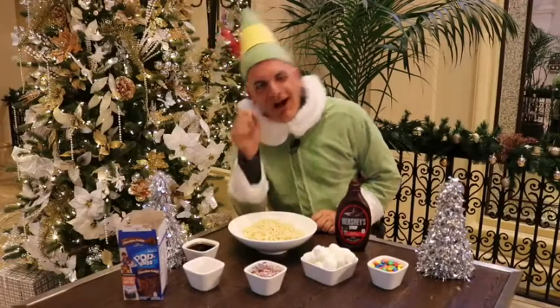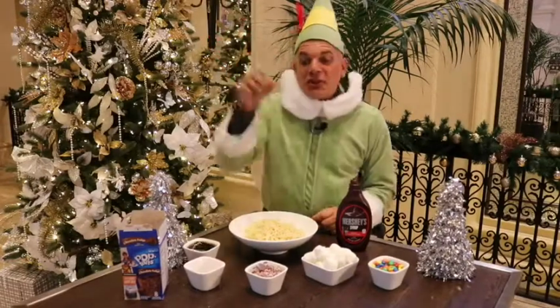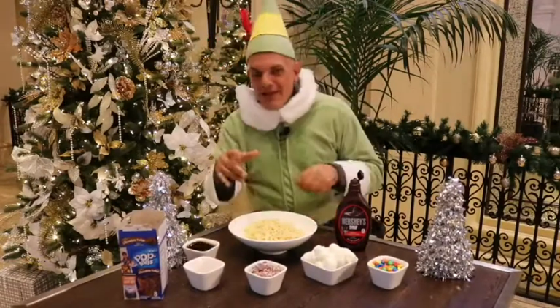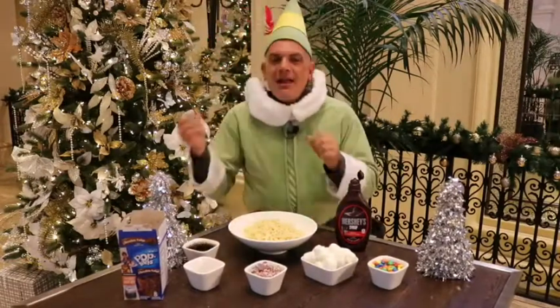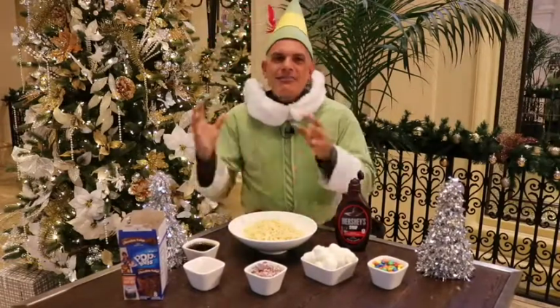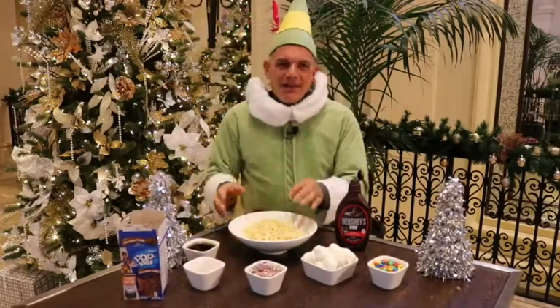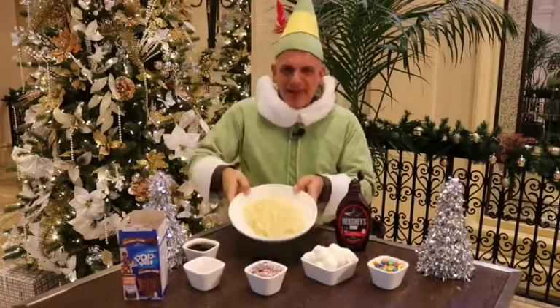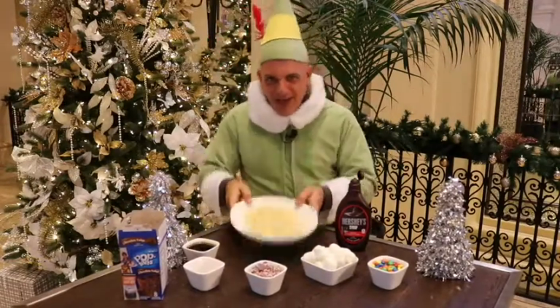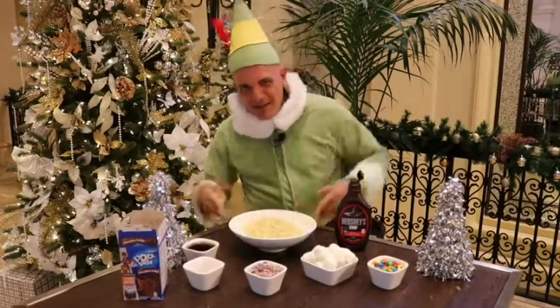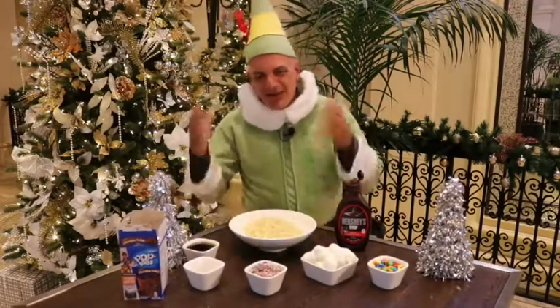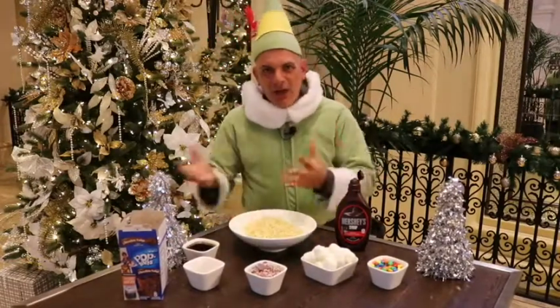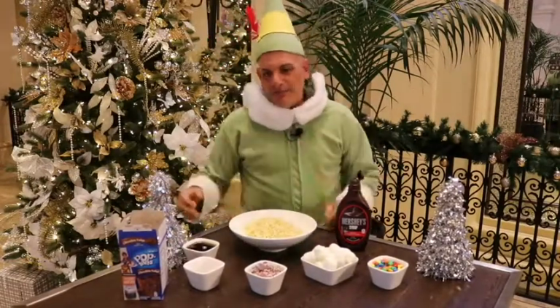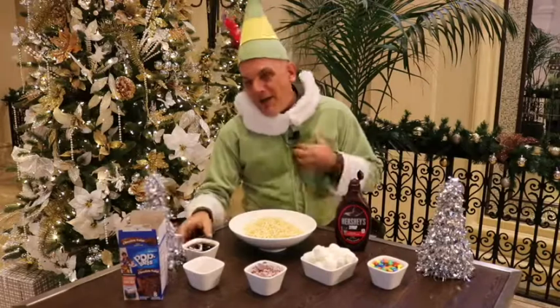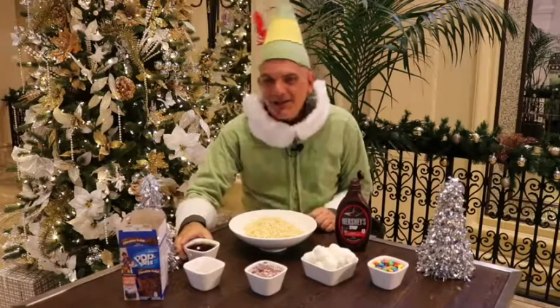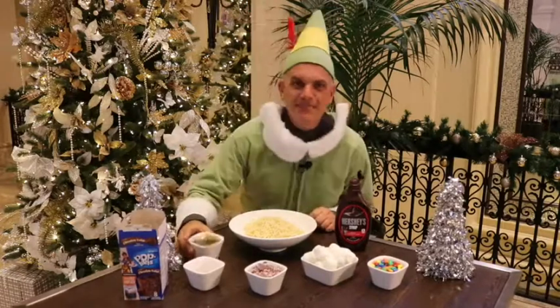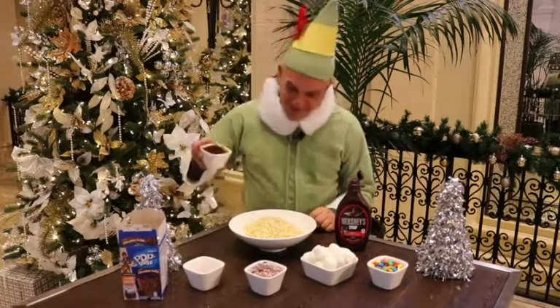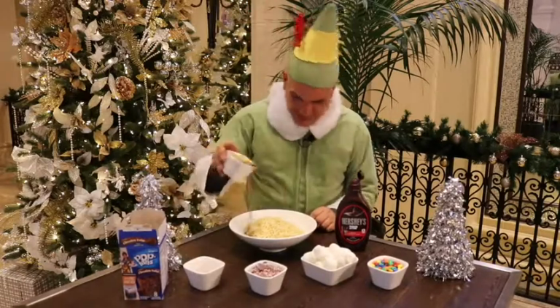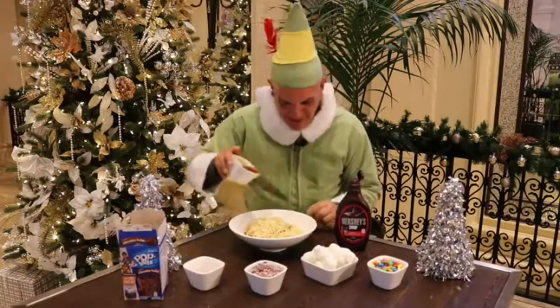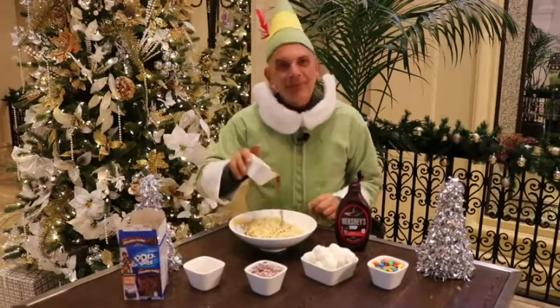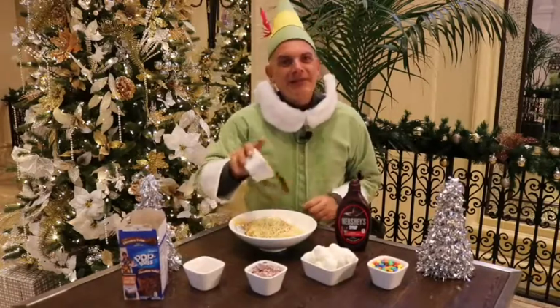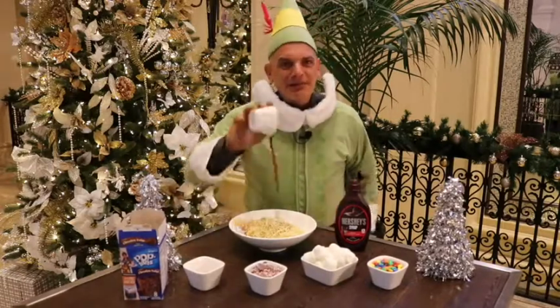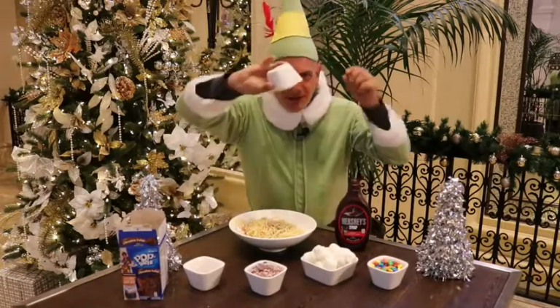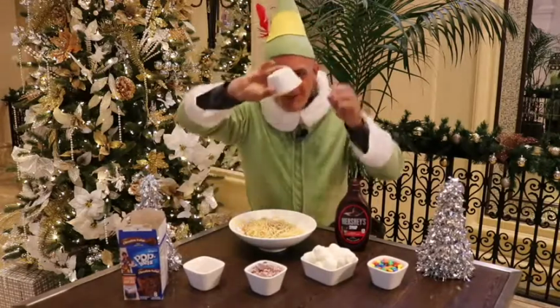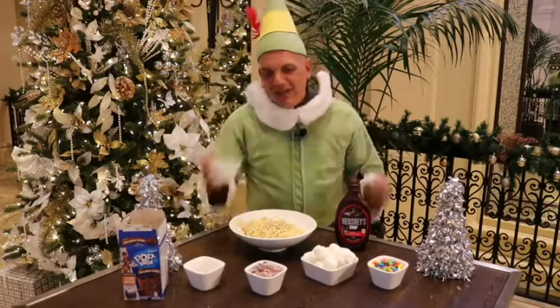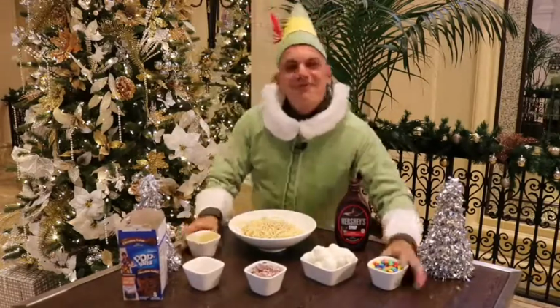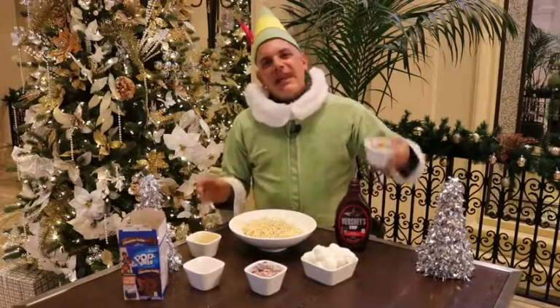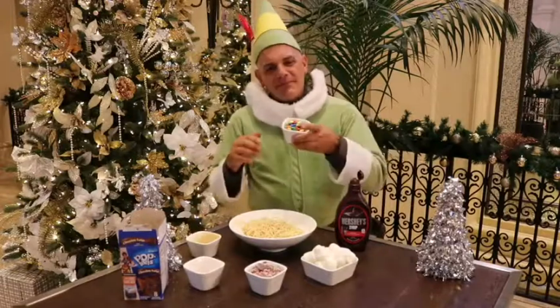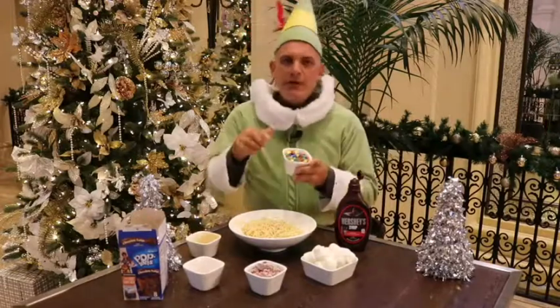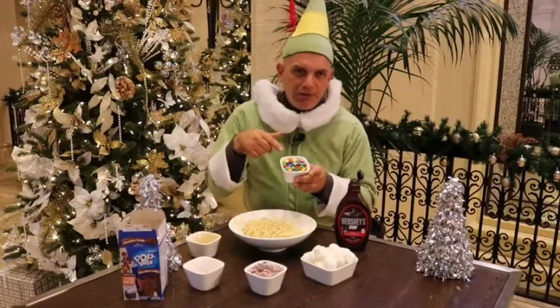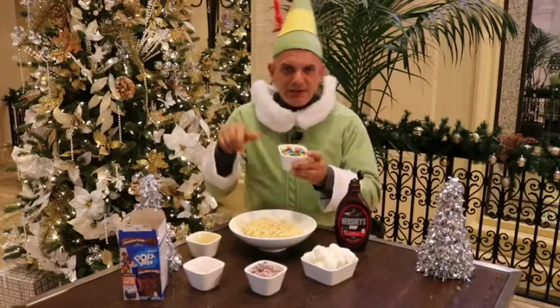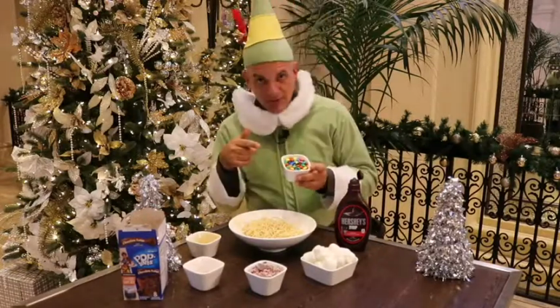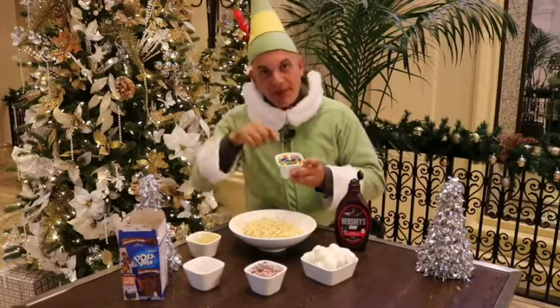Alright, so remember that? He made spaghetti, and he had the spaghetti on the table, and he's like, well, no, I gotta make it my way. So he took the maple syrup and he went like this with it — remember that part when he poured it out? Then he grabbed the M&M's. By the way, they're gluten-free, just in case you're gluten-free.